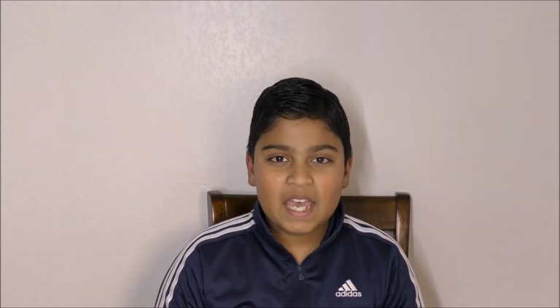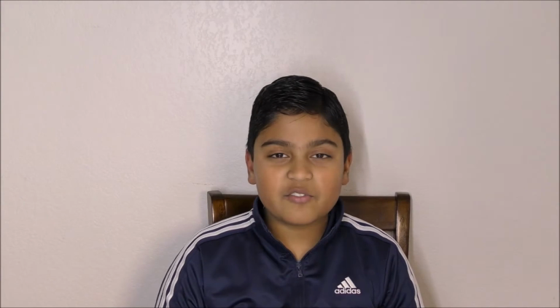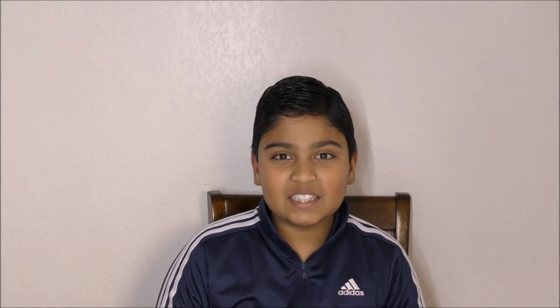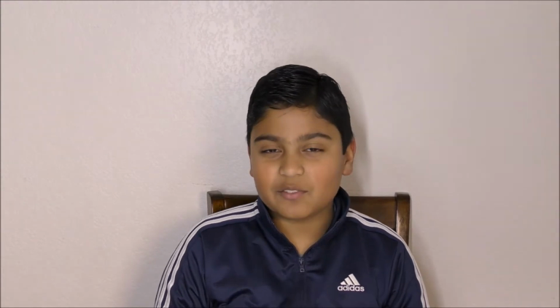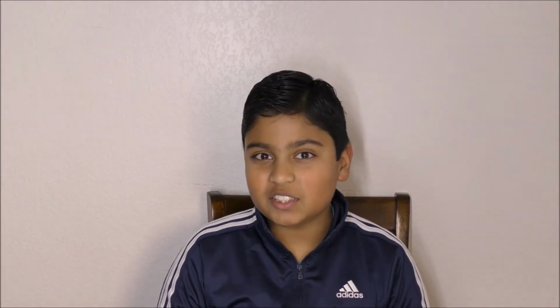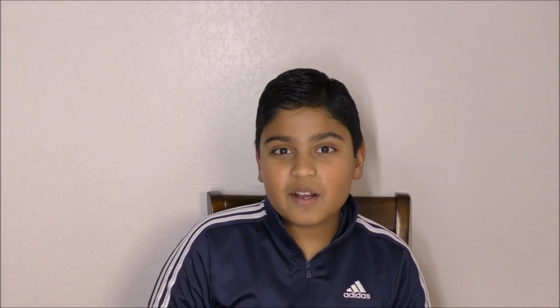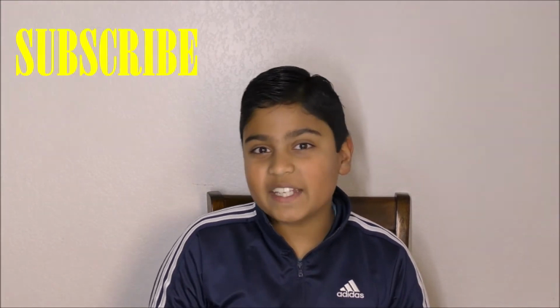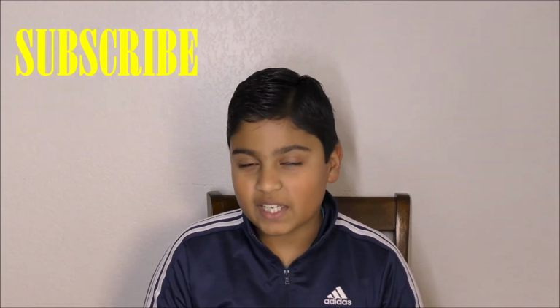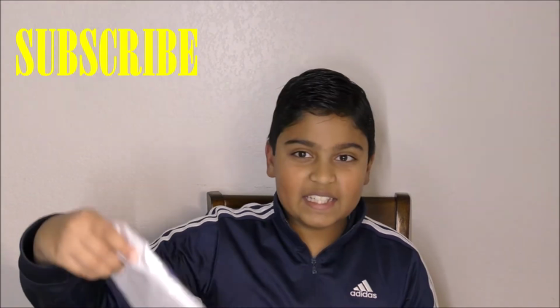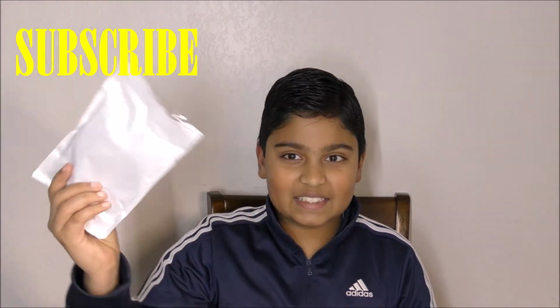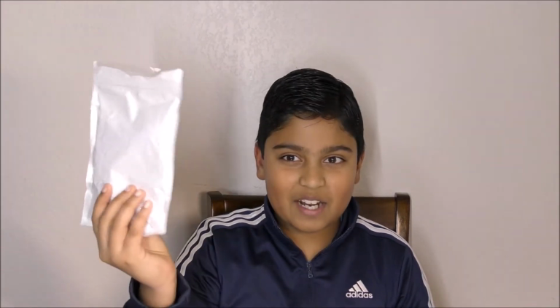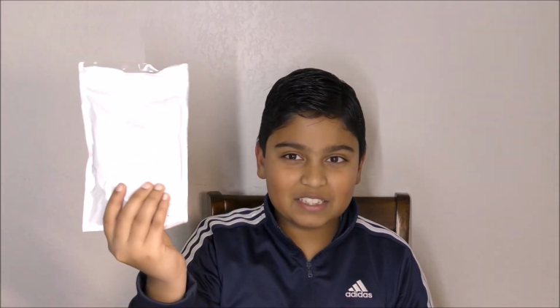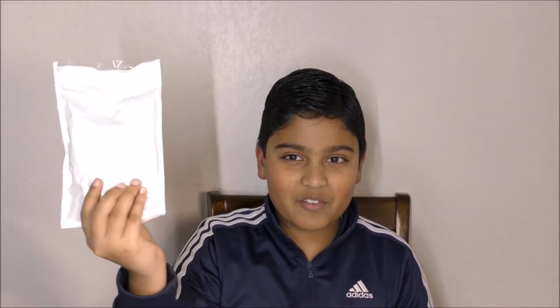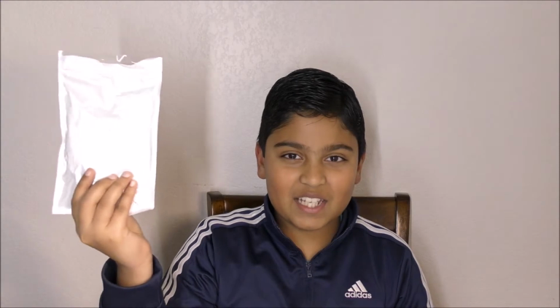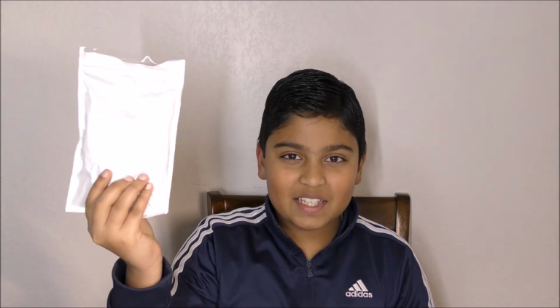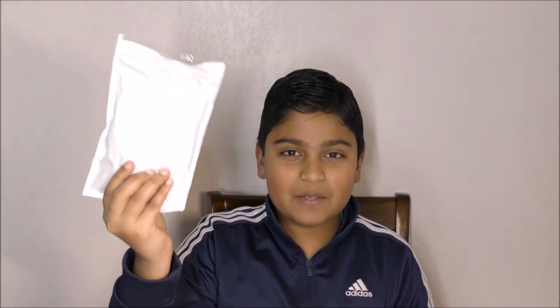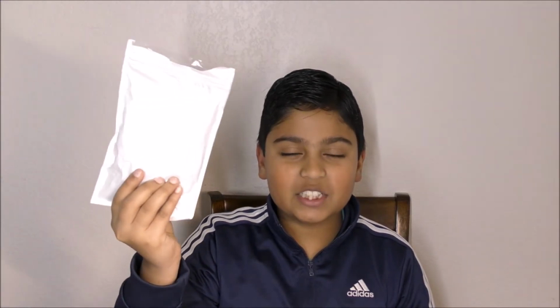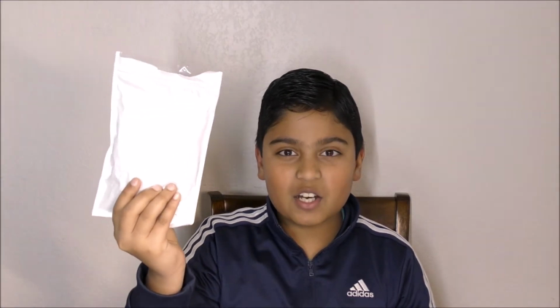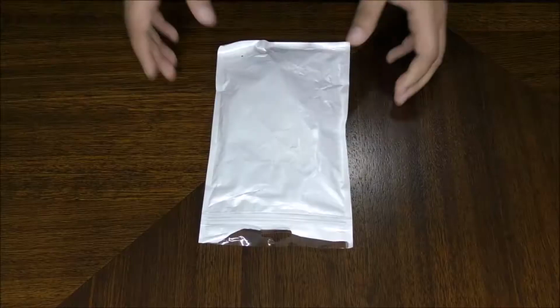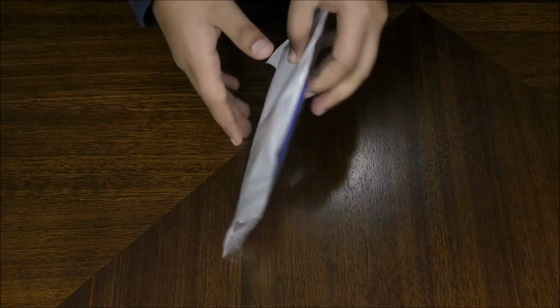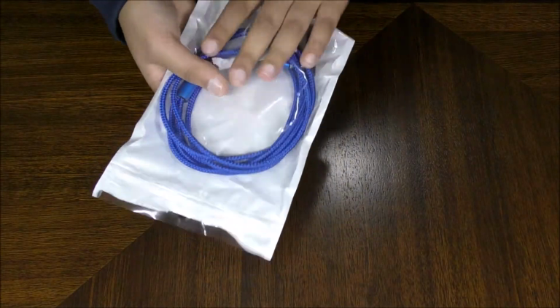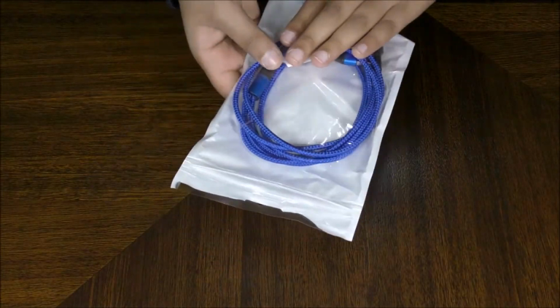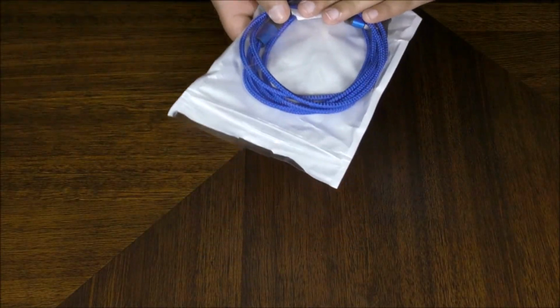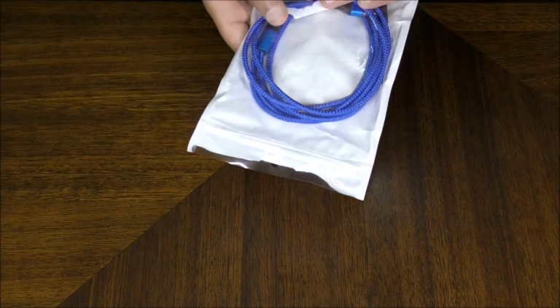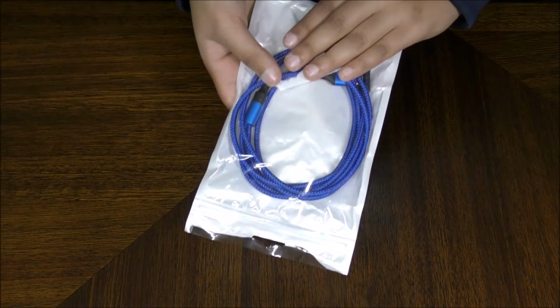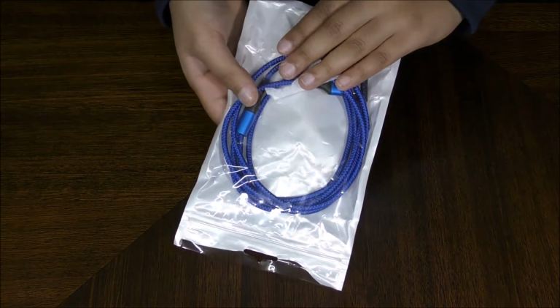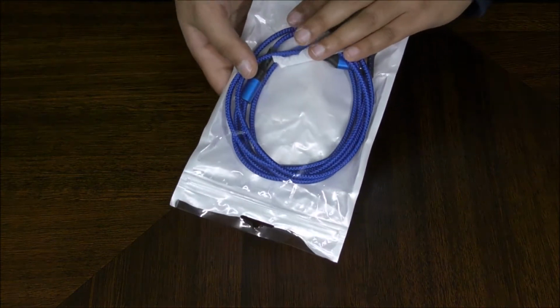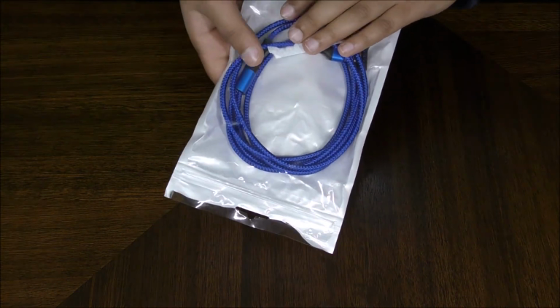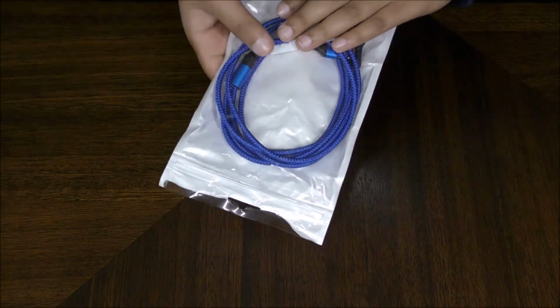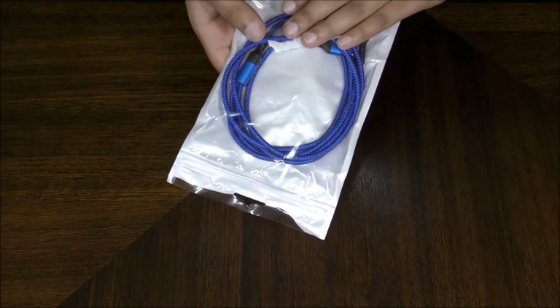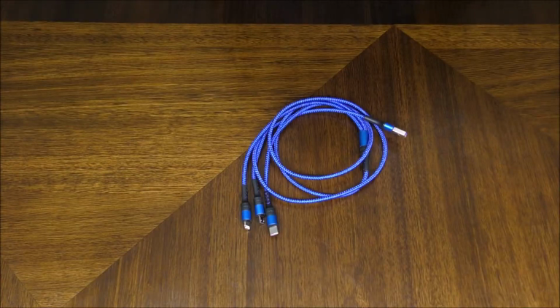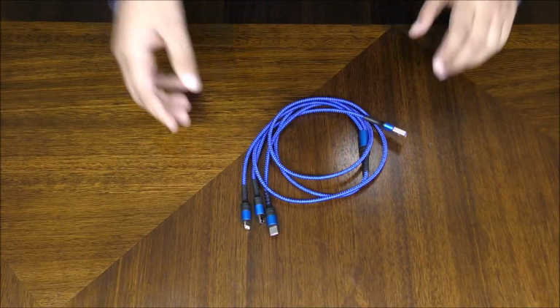Hello friends, this is Siwanch from My New Tech. Any guesses what I'm going to be revealing today? Keep watching to know. So here I have the cable that I showed you — it is a very good cable, the three-in-one charger.